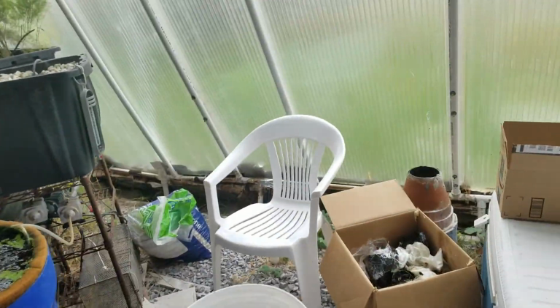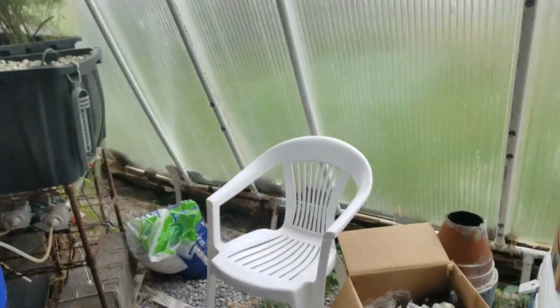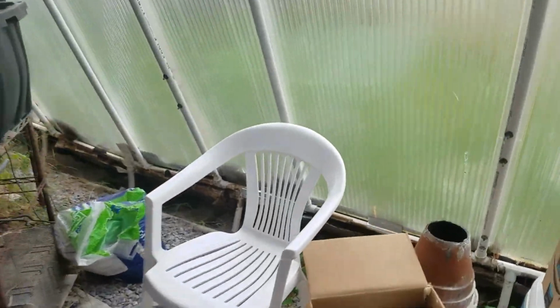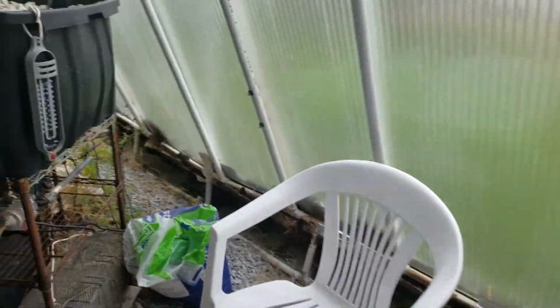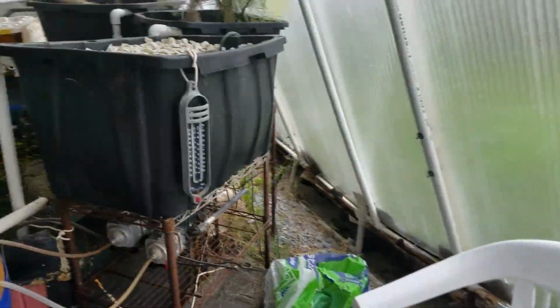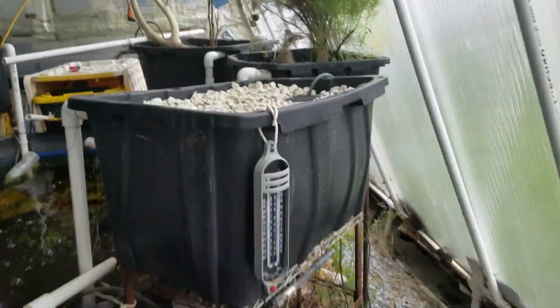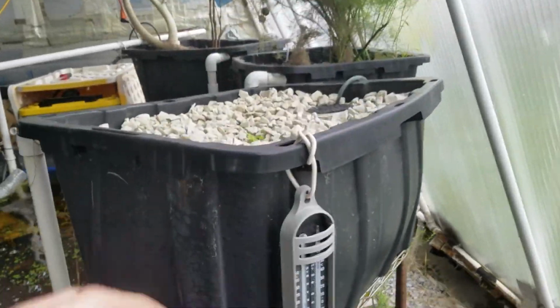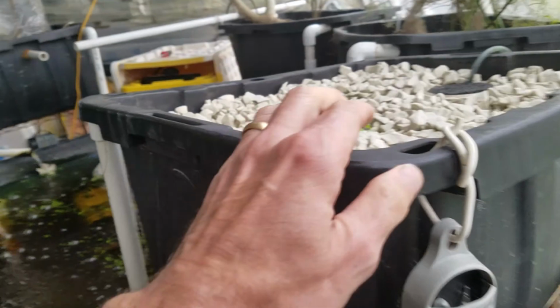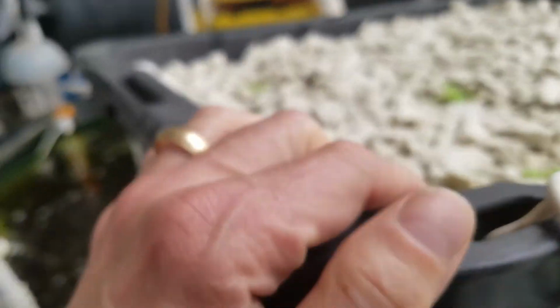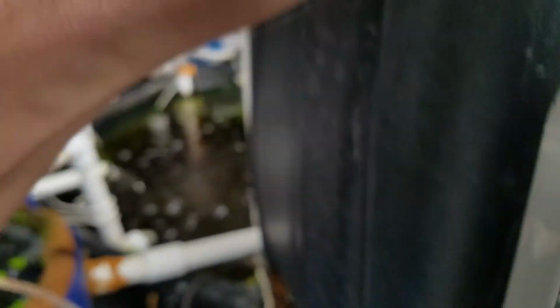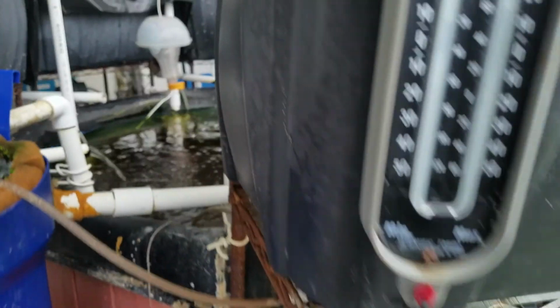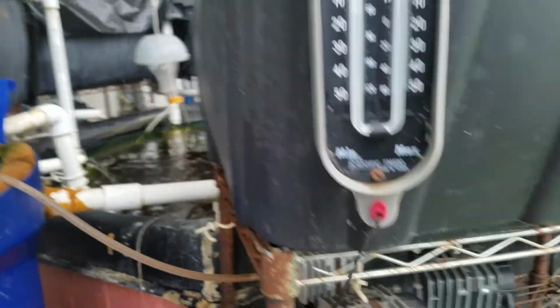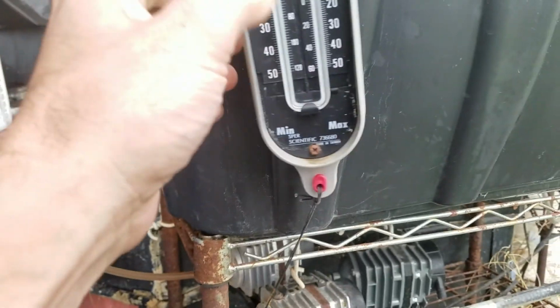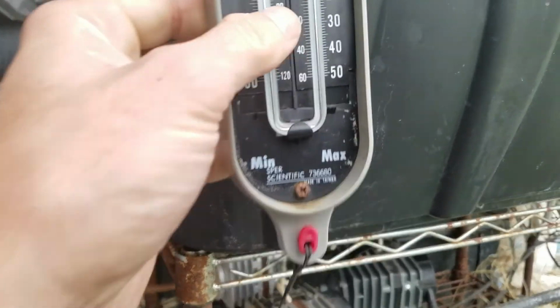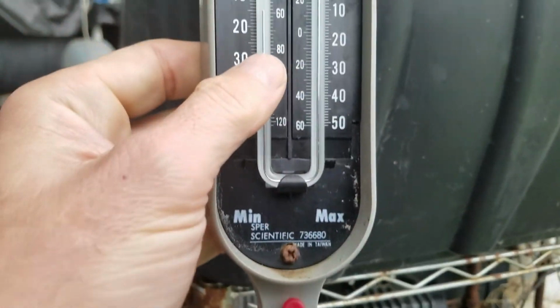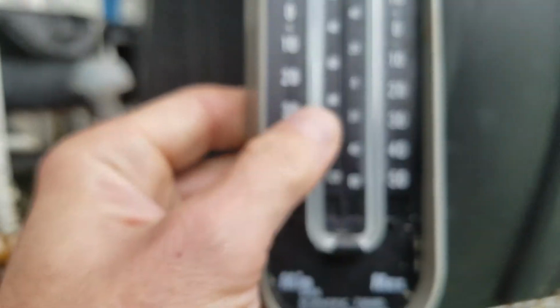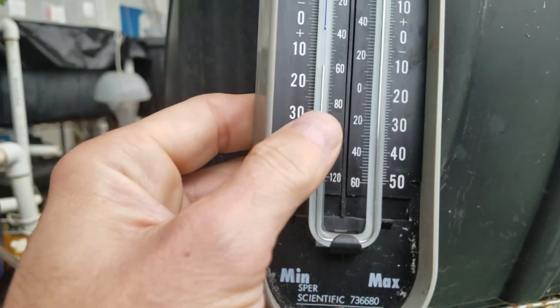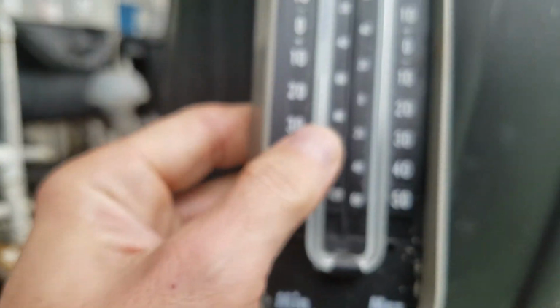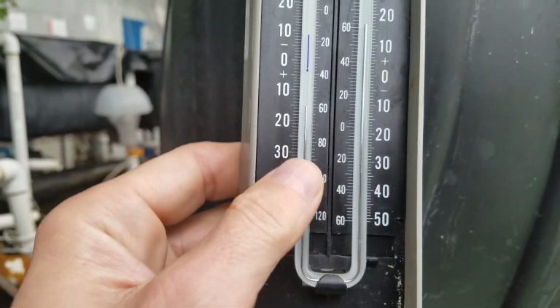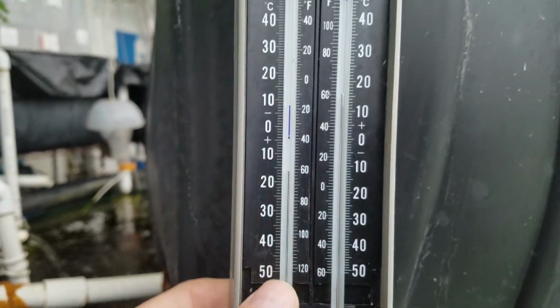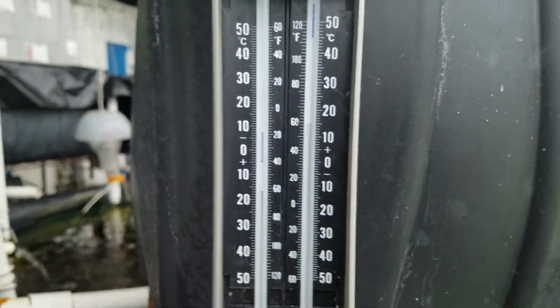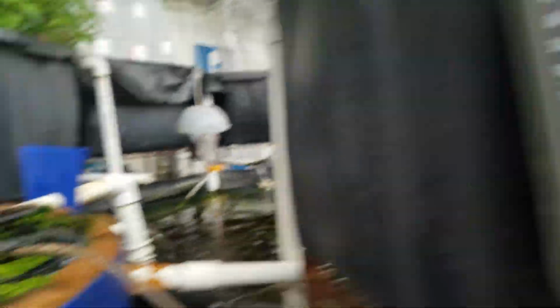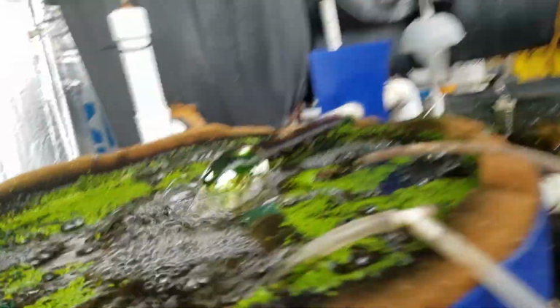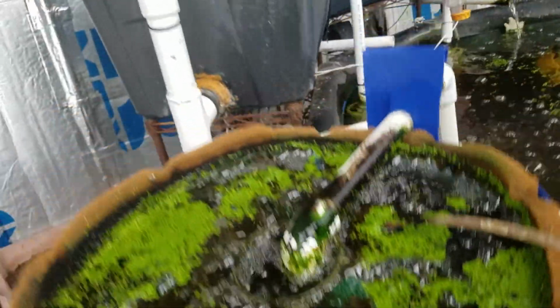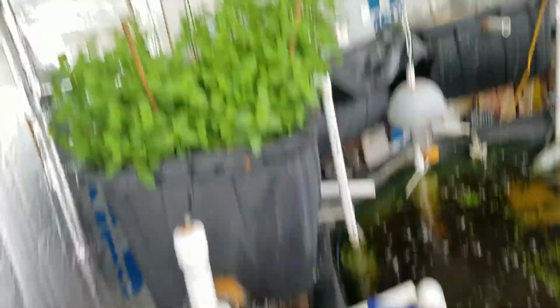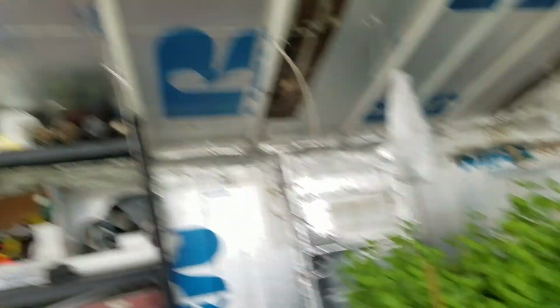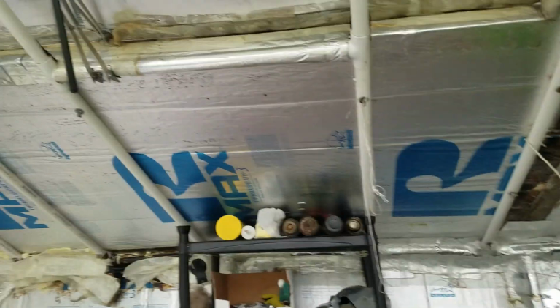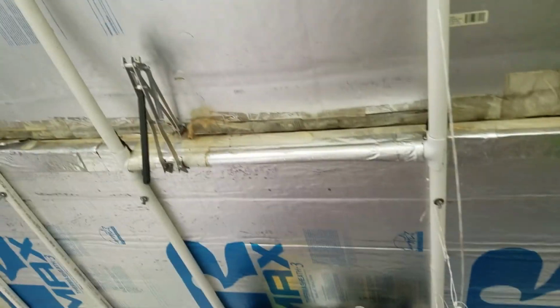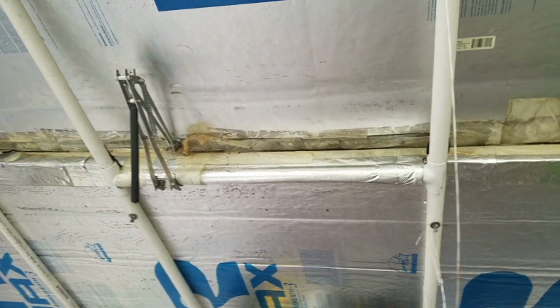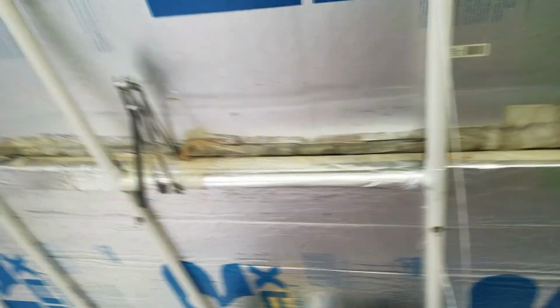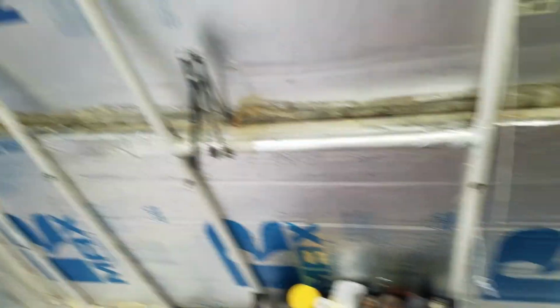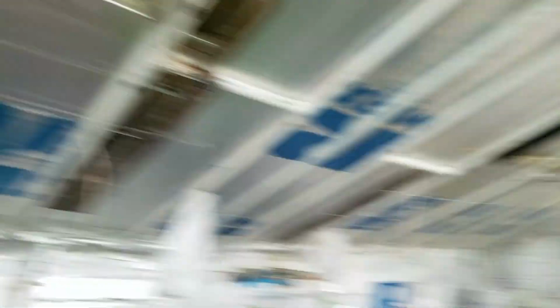Much warmer in here. Typically it's about 10 degrees or so warmer. Right now we're at 60, so we're plus 20 degrees inside of the Chinese solar greenhouse. All the vents are closed.